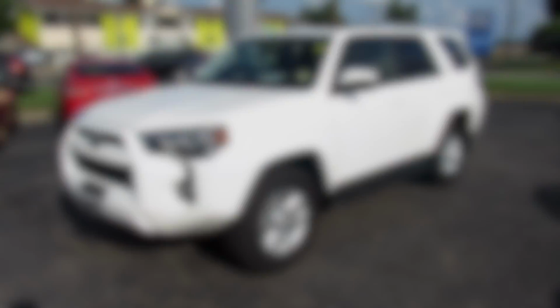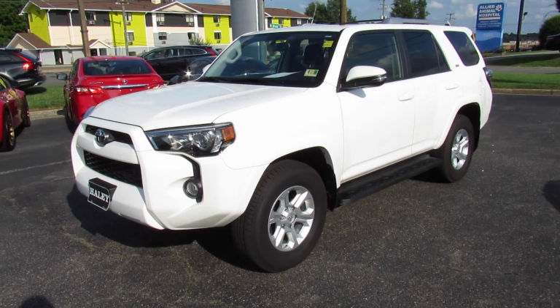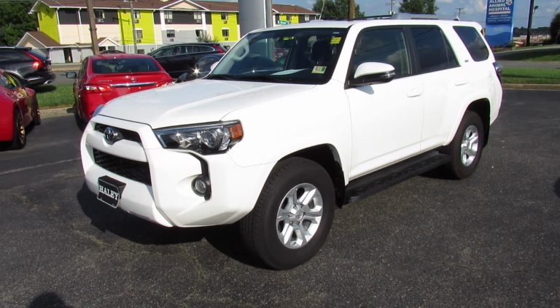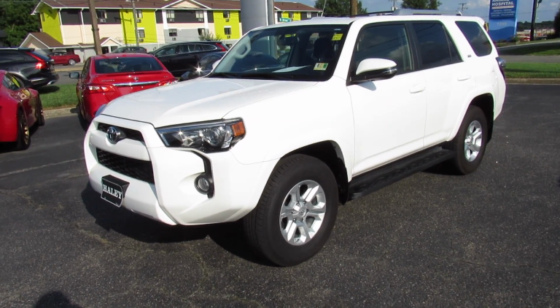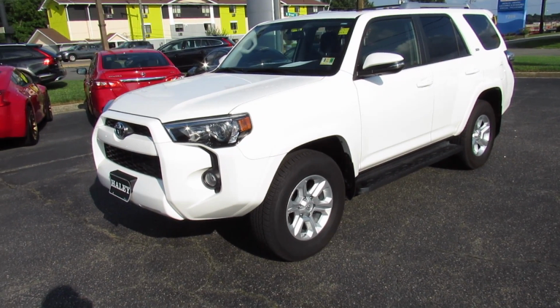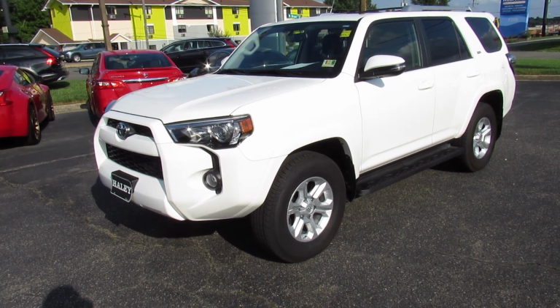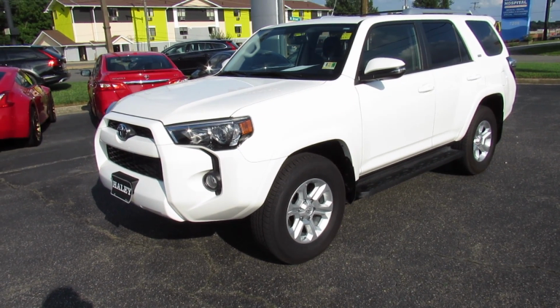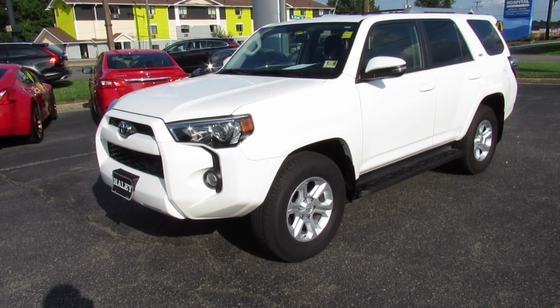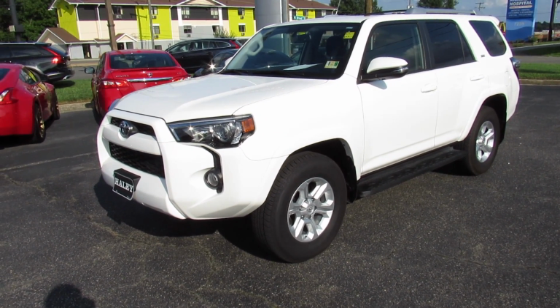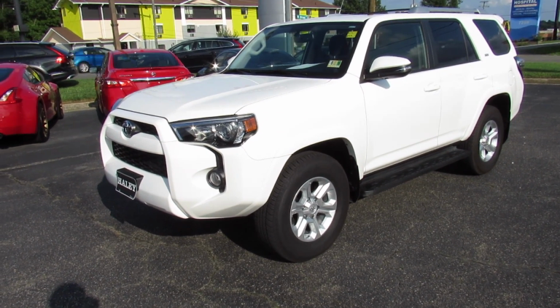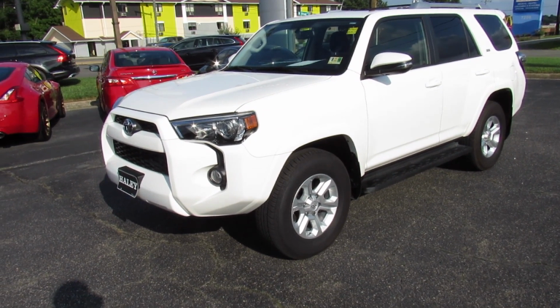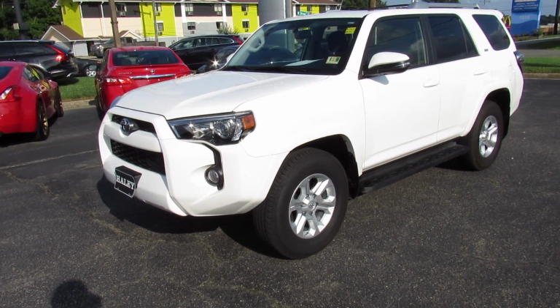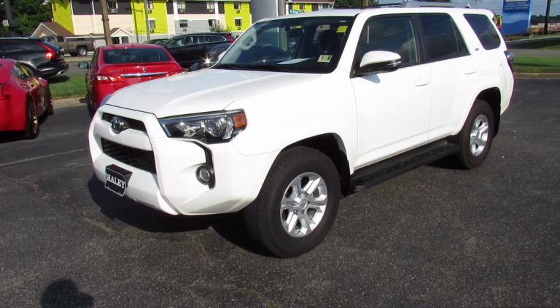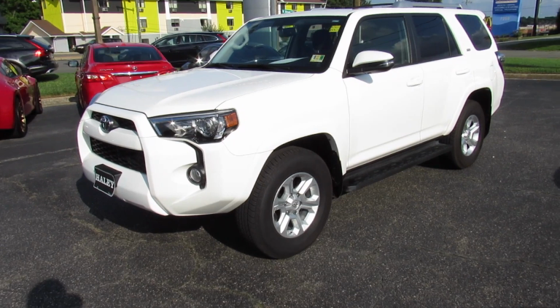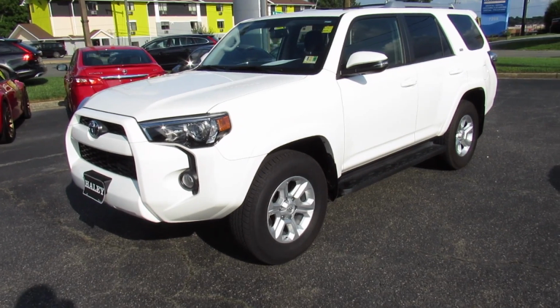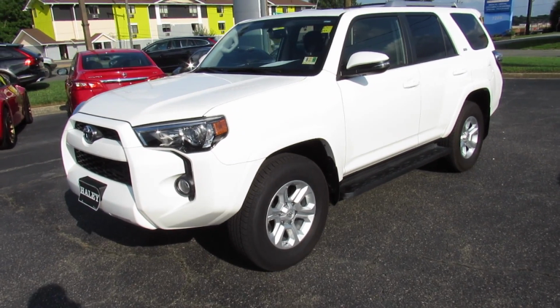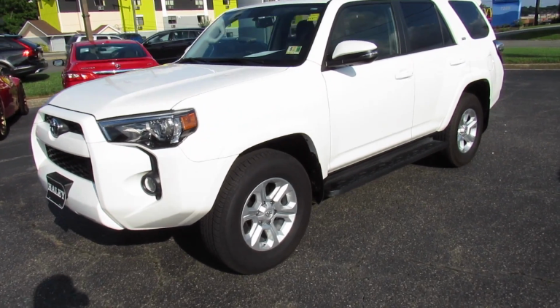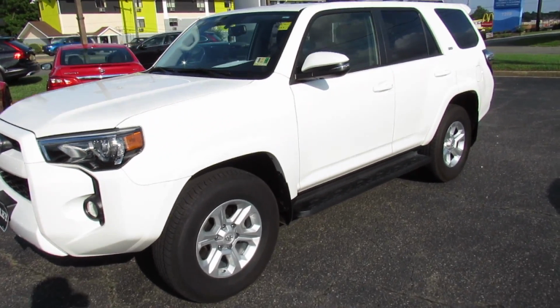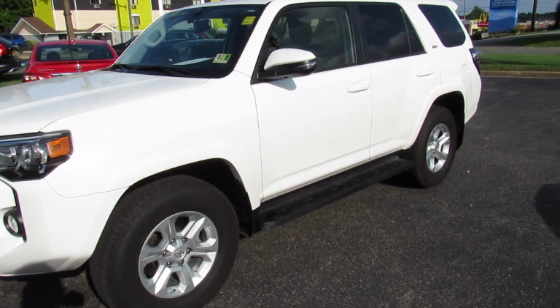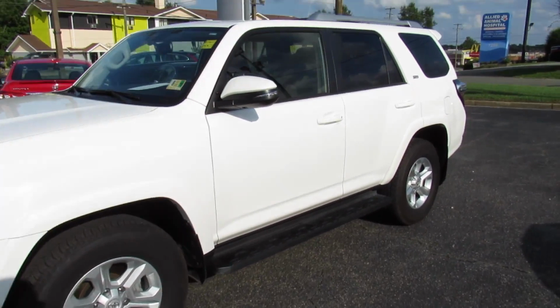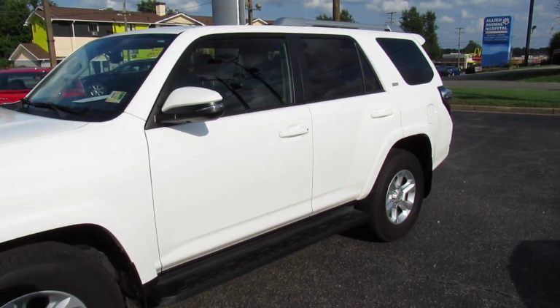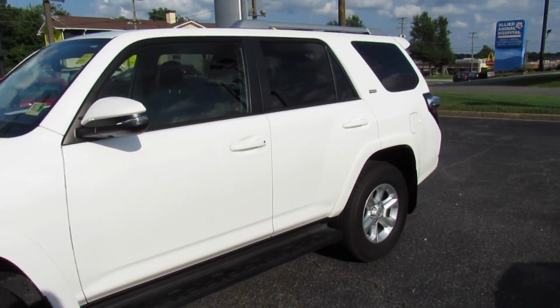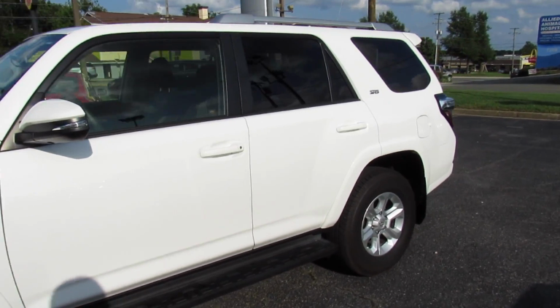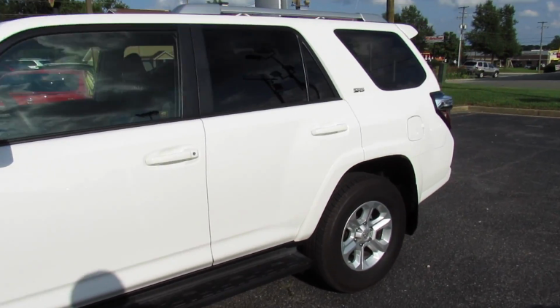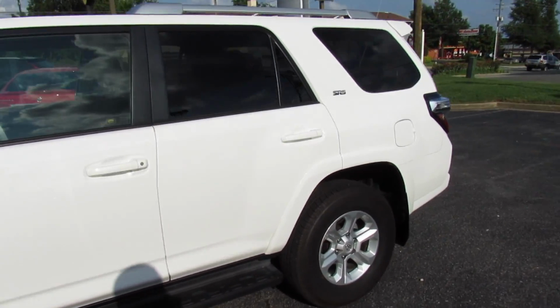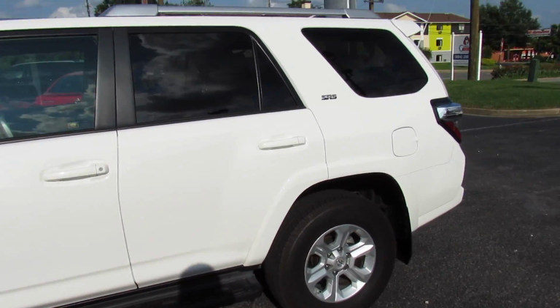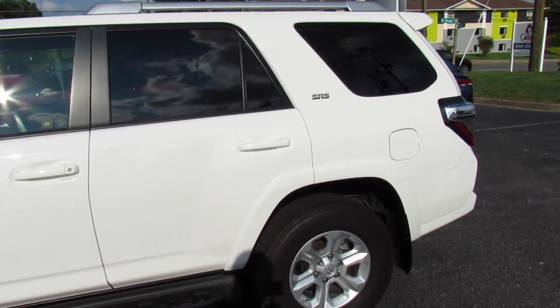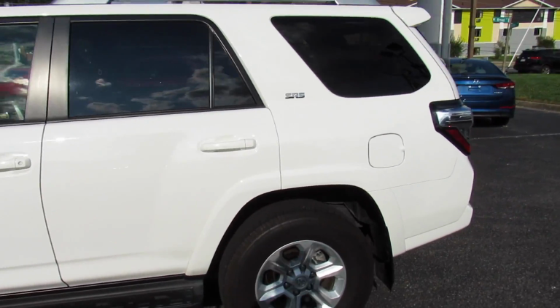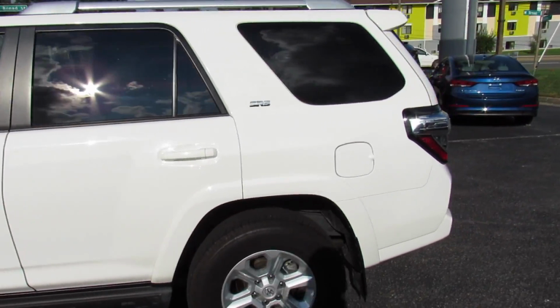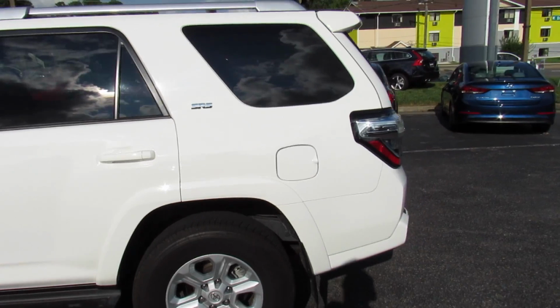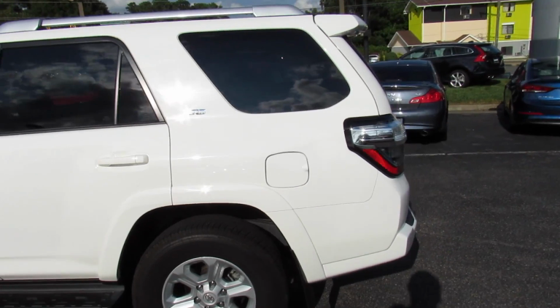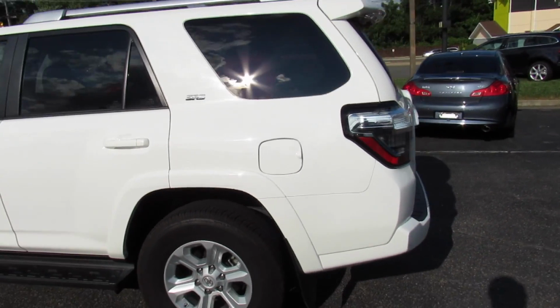Hey guys, it's me Jake from Jakeman21642. Today I've got a video for you of this 2017 Toyota 4Runner. This one is a SR5 Premium model.